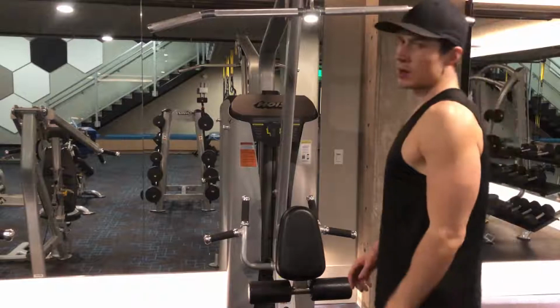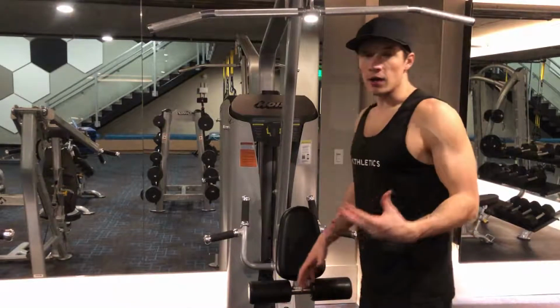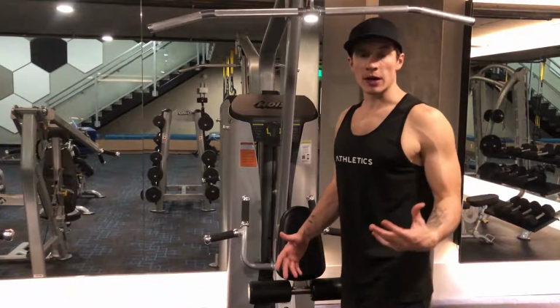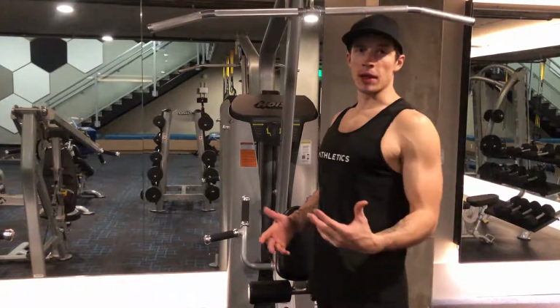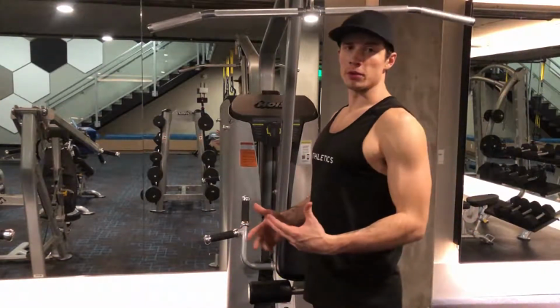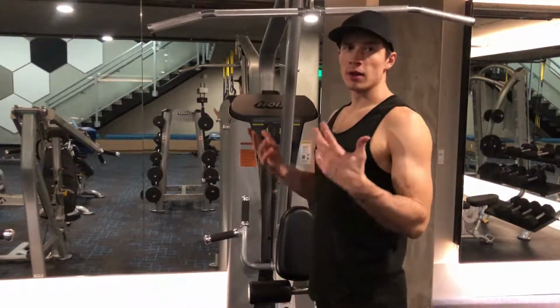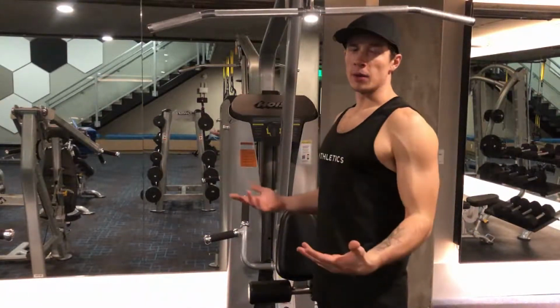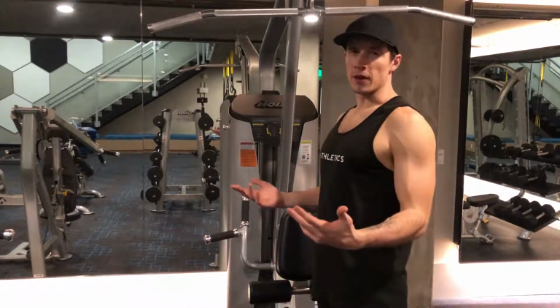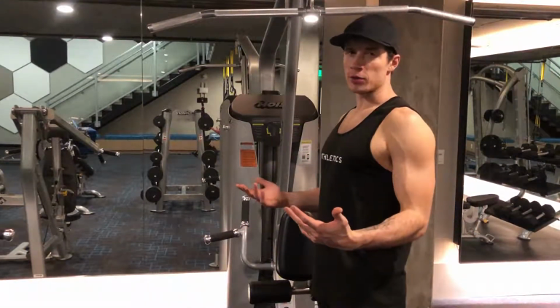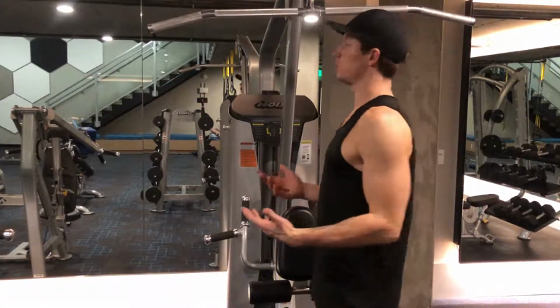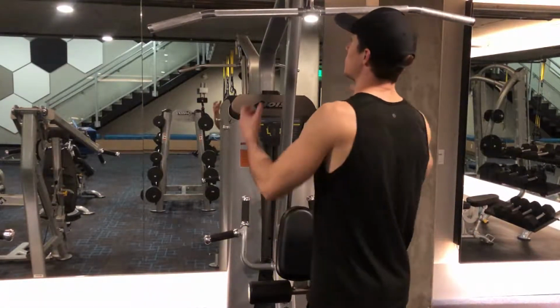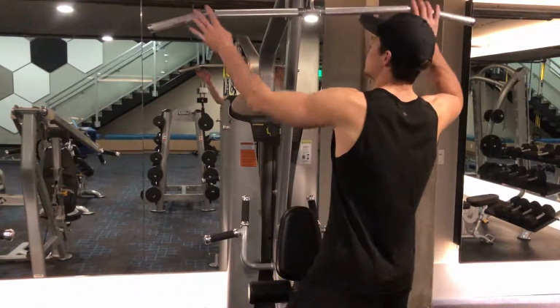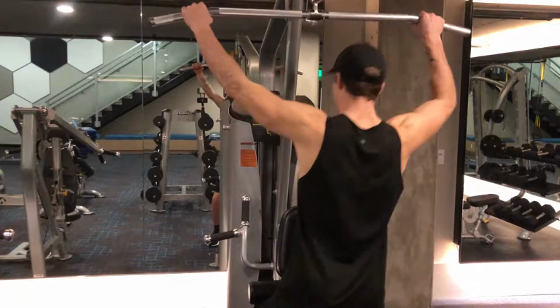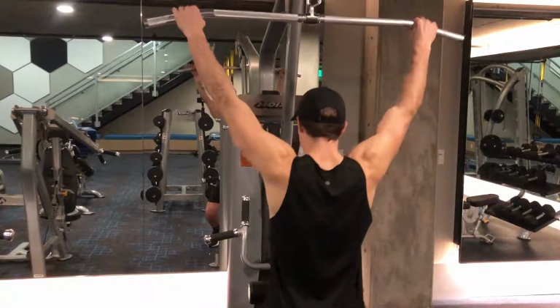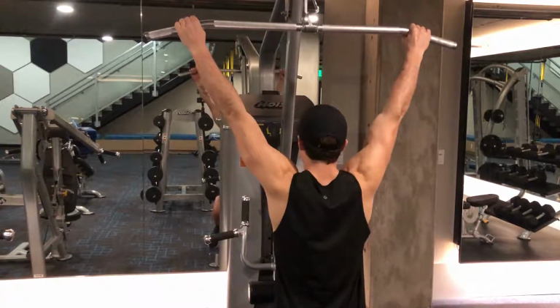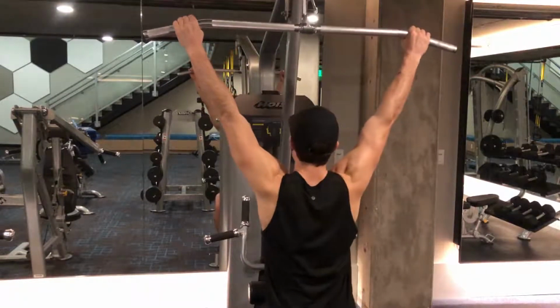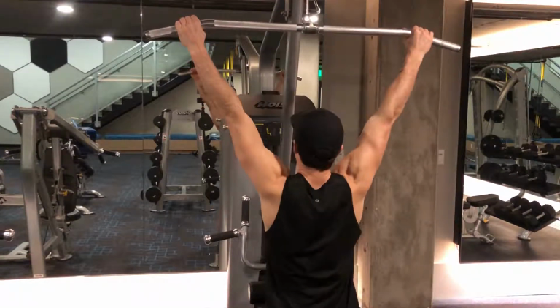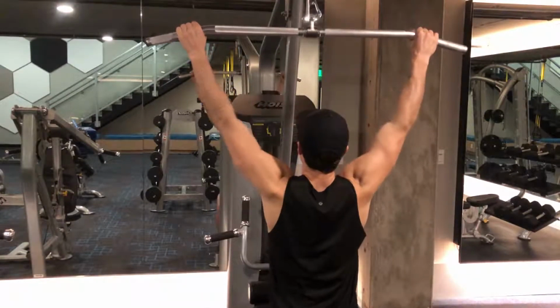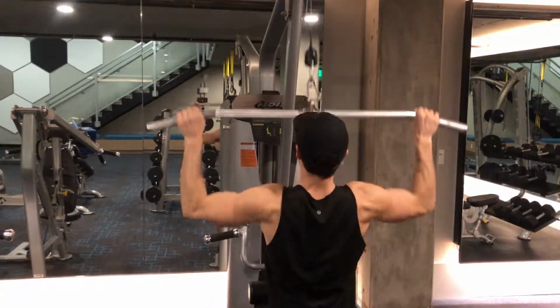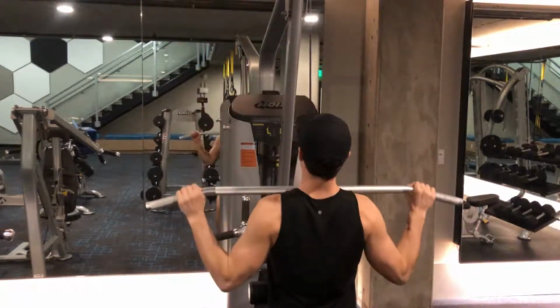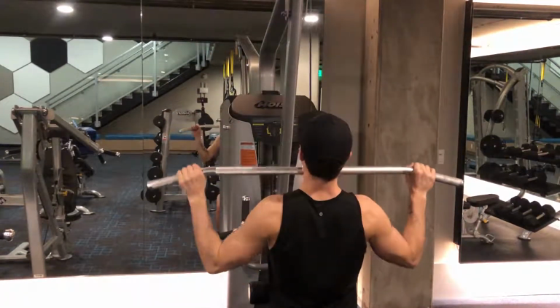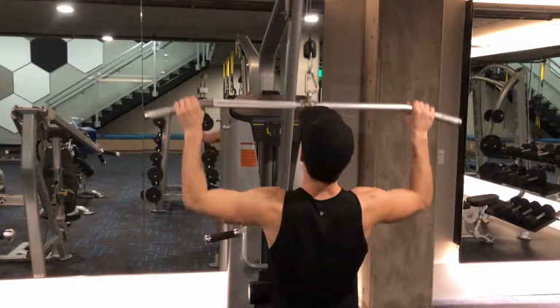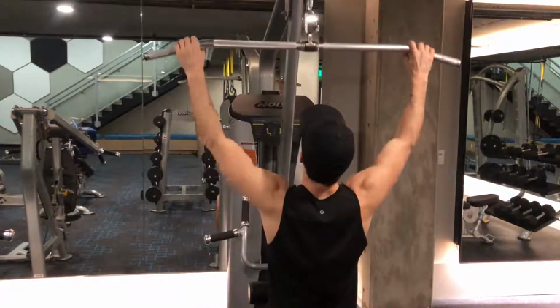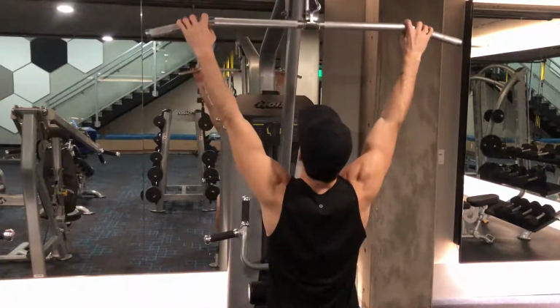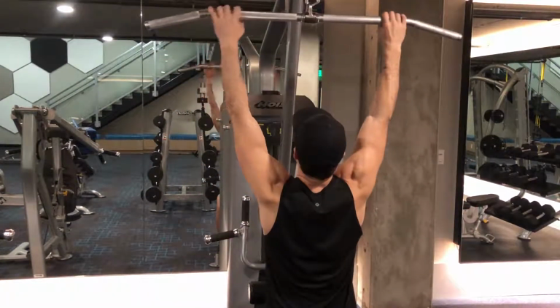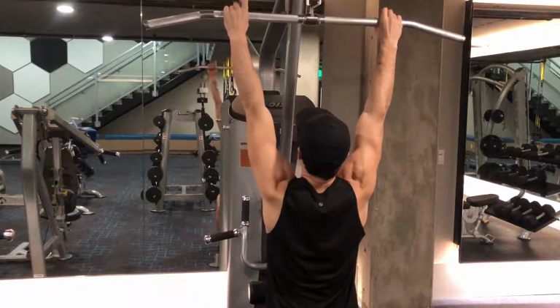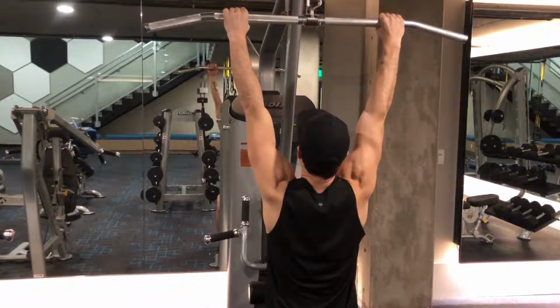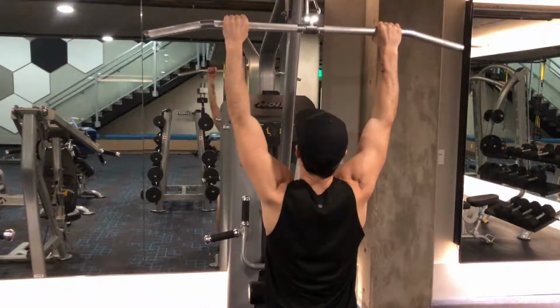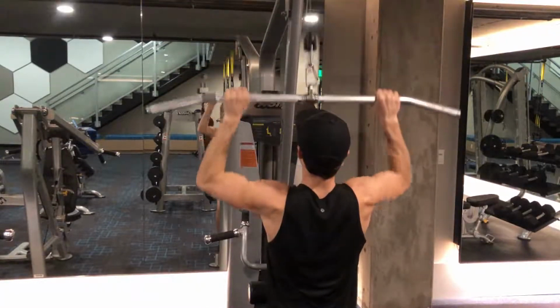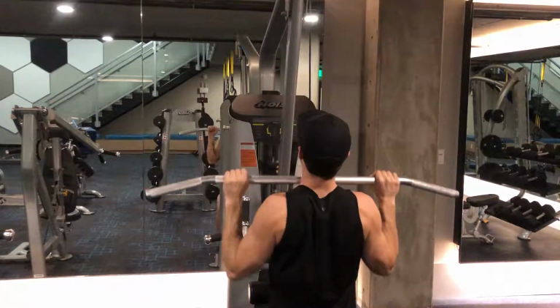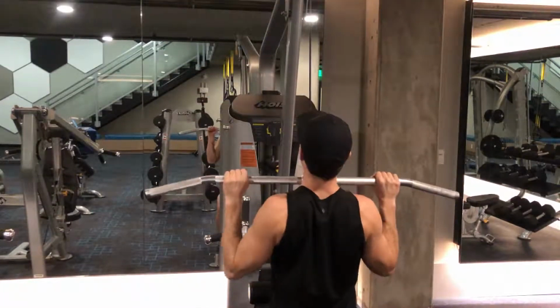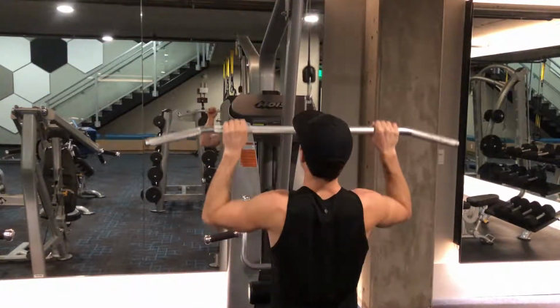All right, wide grip lat pull down. A couple different other options you can do for this. Wide grip is going to be seated here, pulling straight down. You can also go a little bit more narrow, pull down this way.